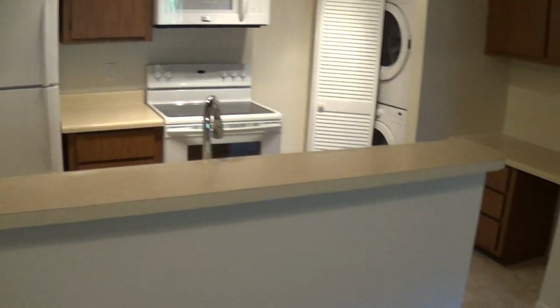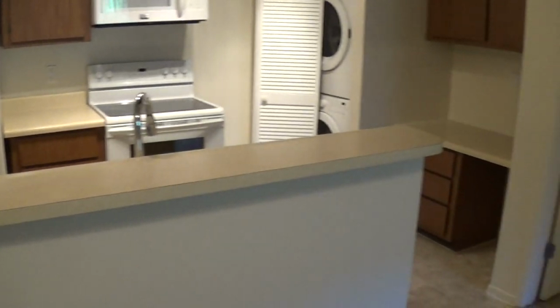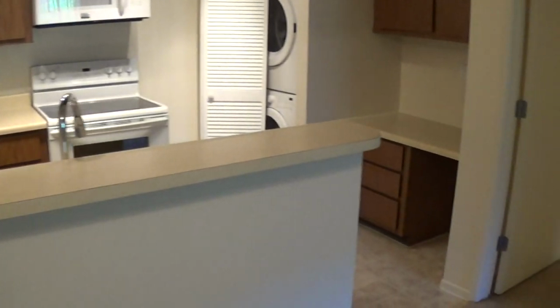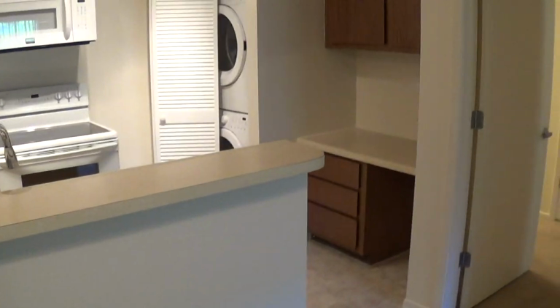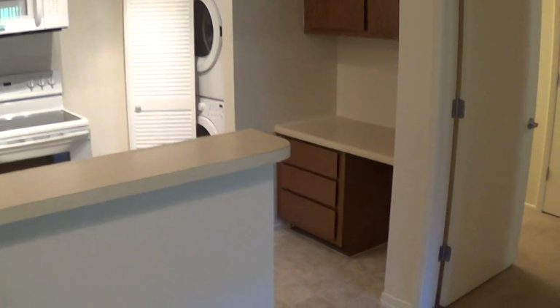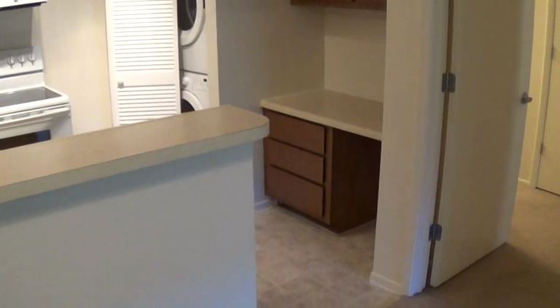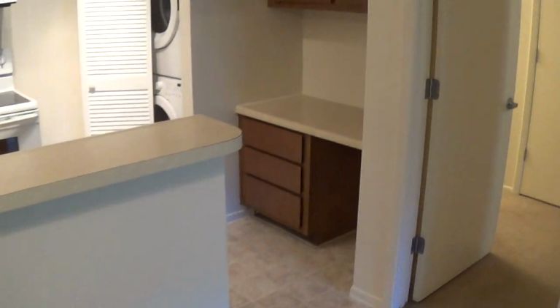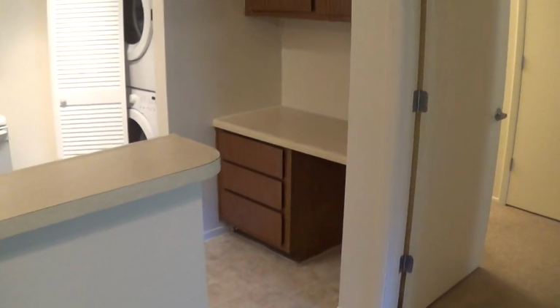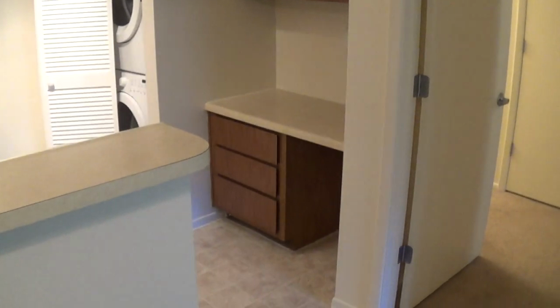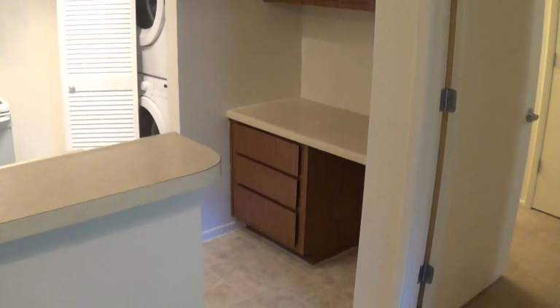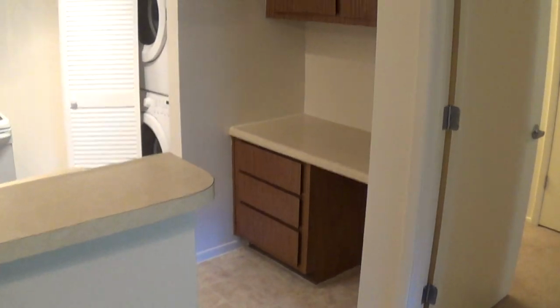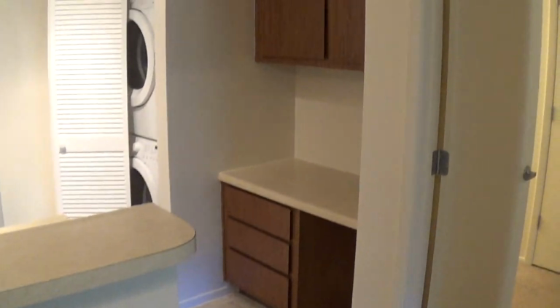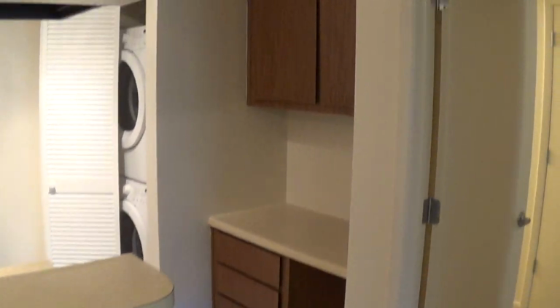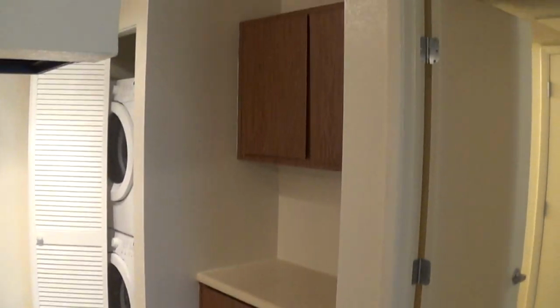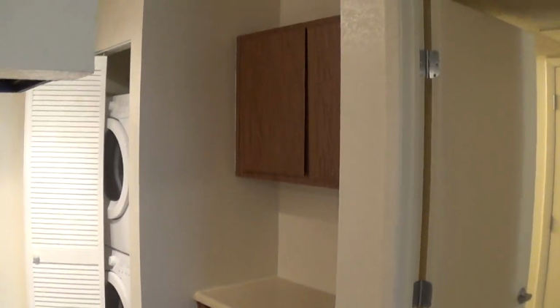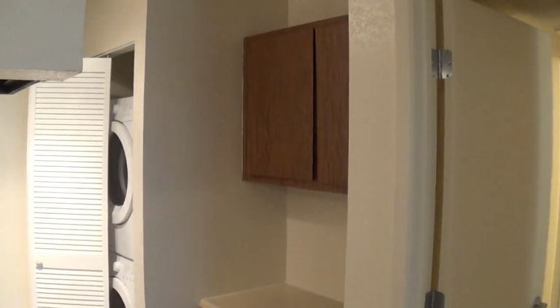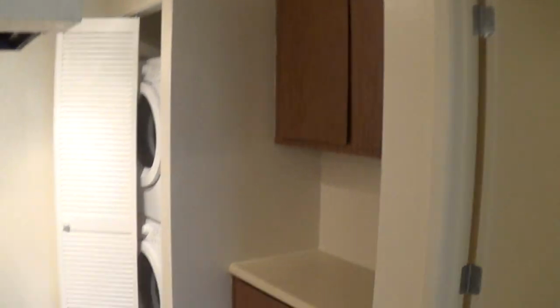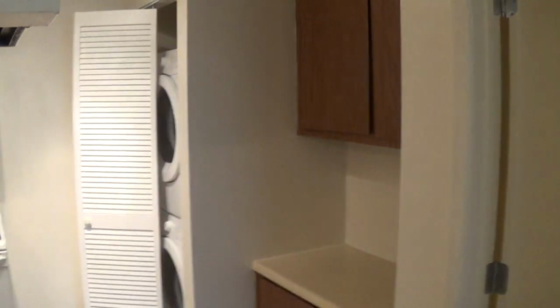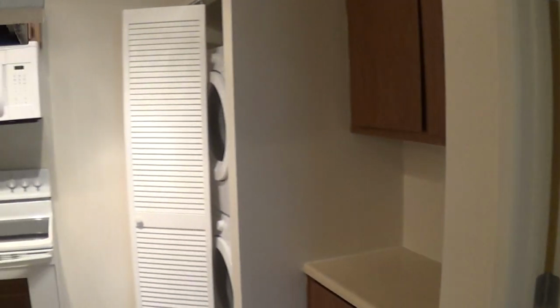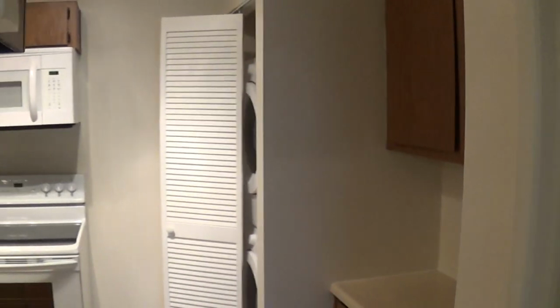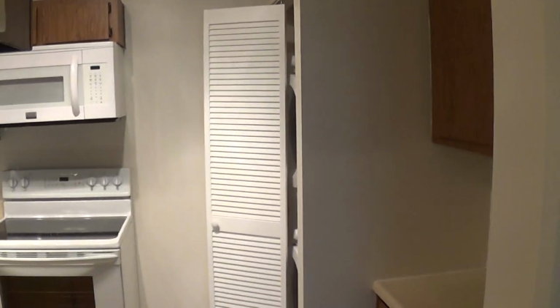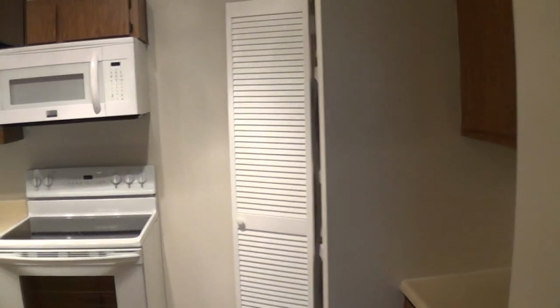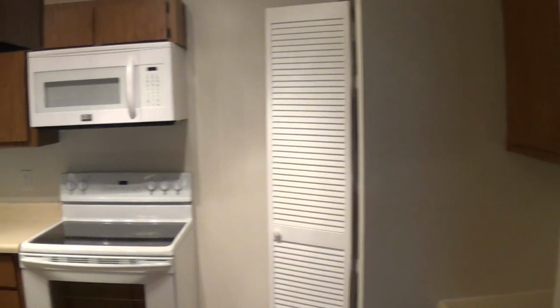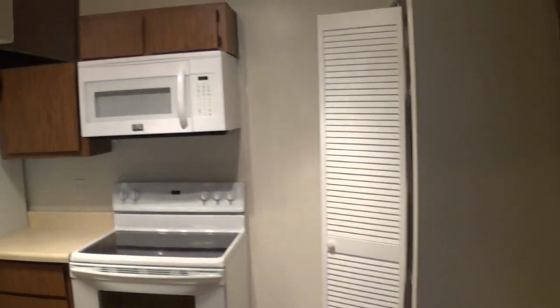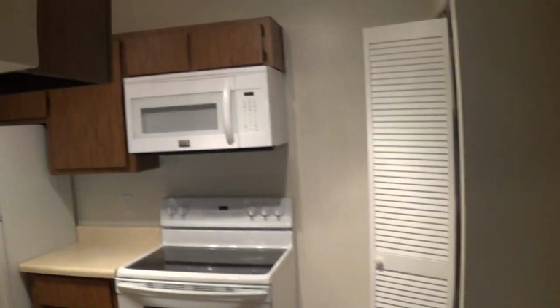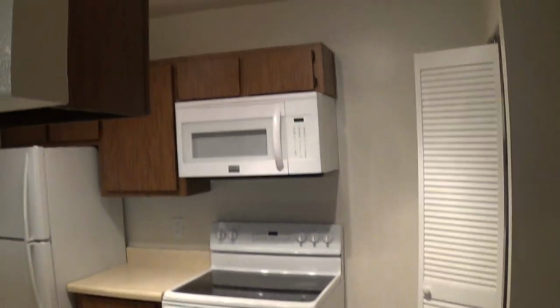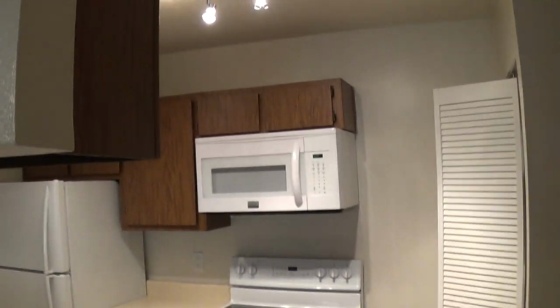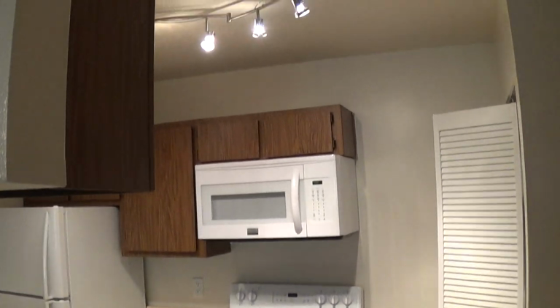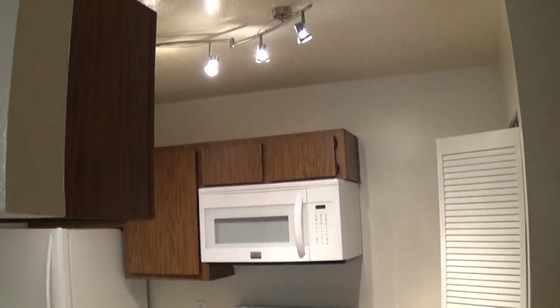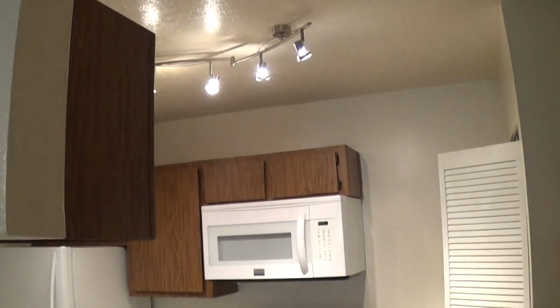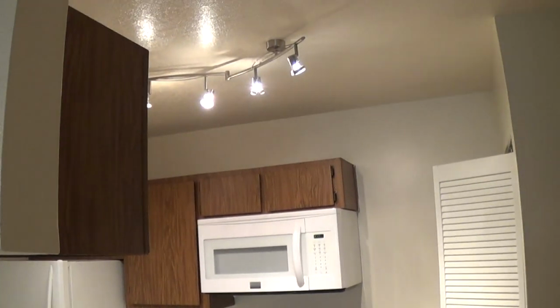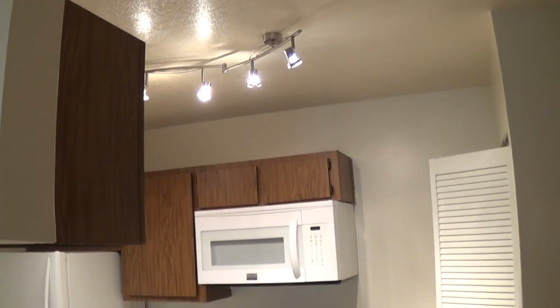All of our one bedrooms have these nice built-in desks and a nice cabinet above. And in these upgraded units we're doing this cool upgraded lighting.